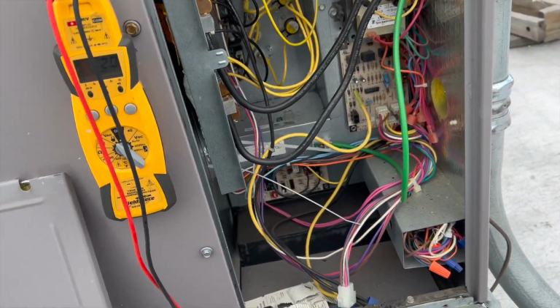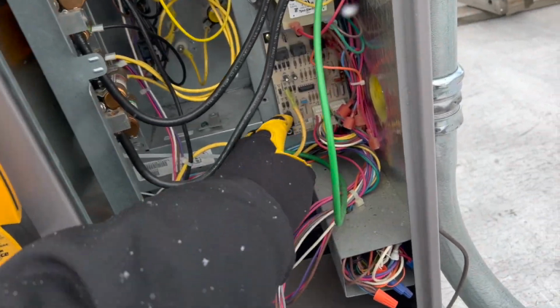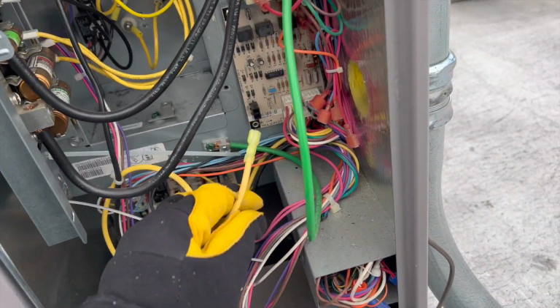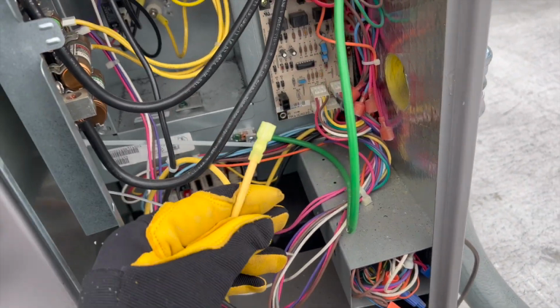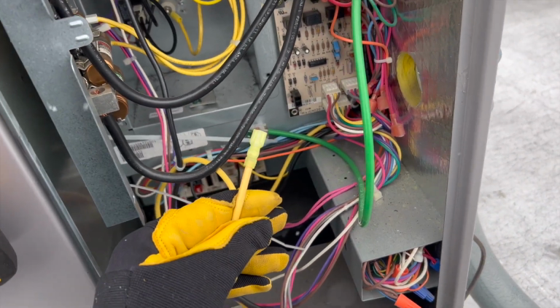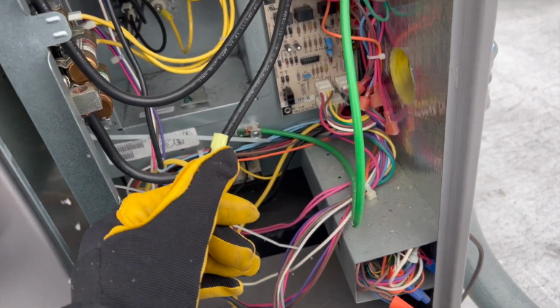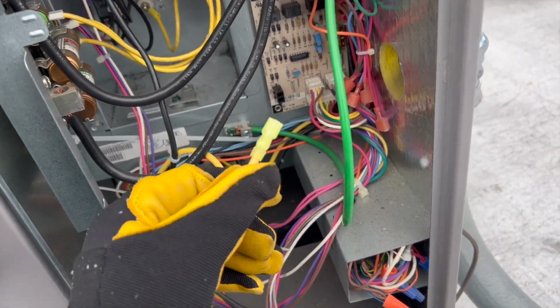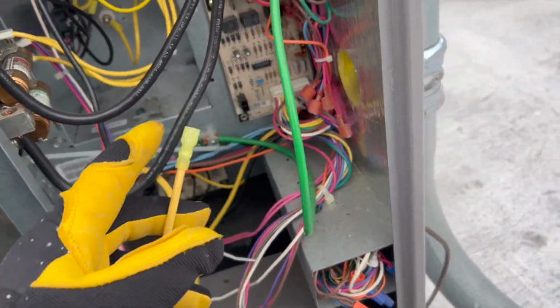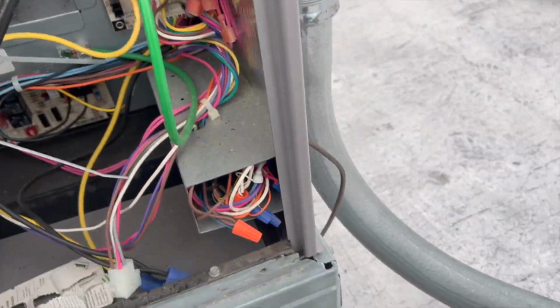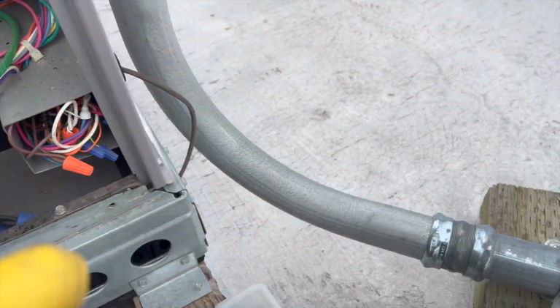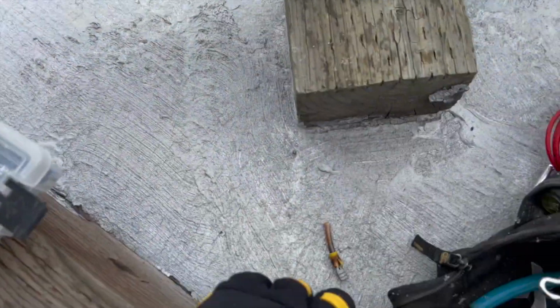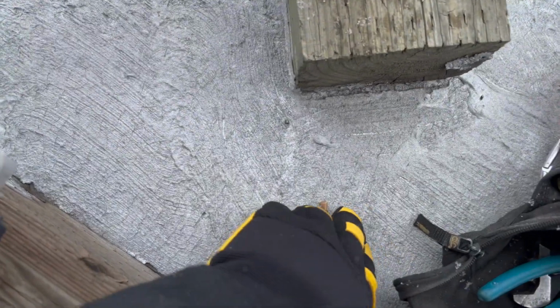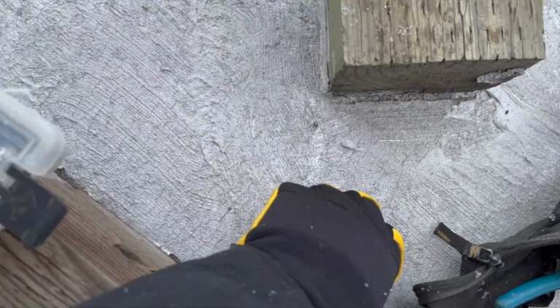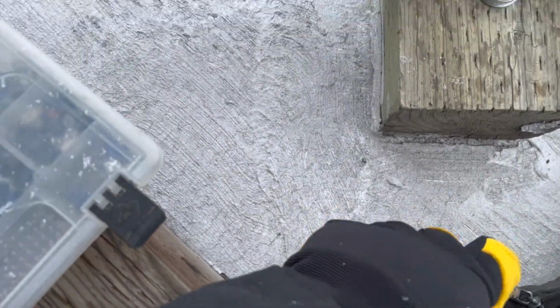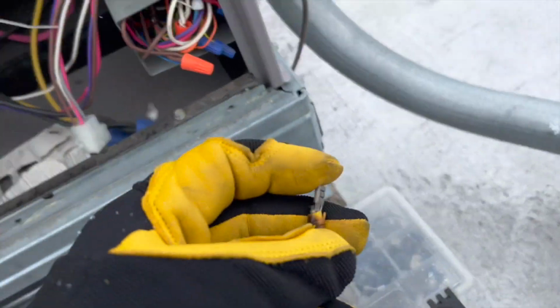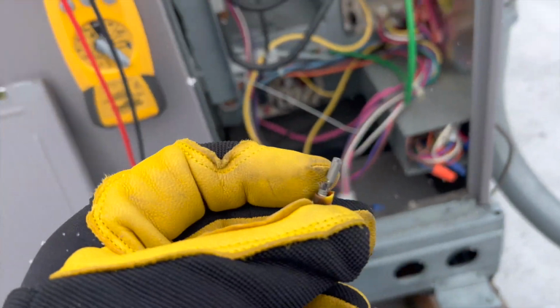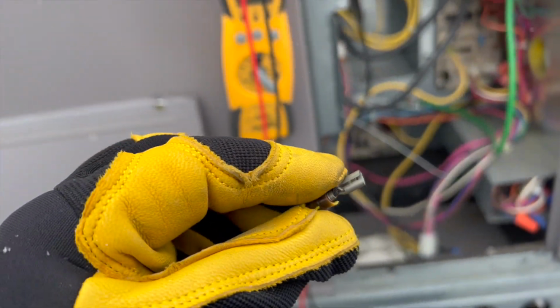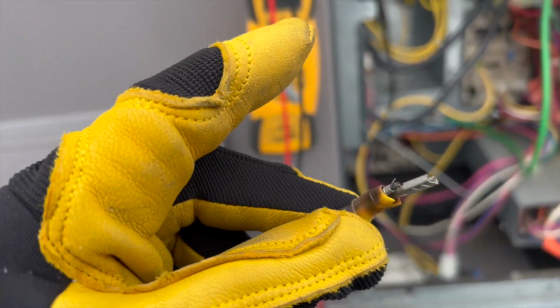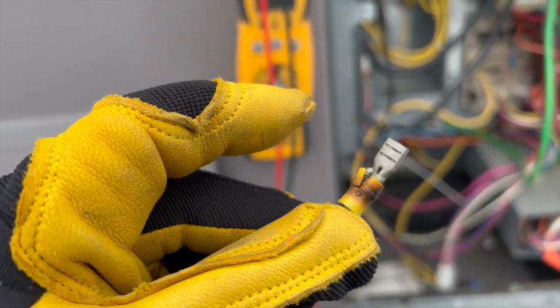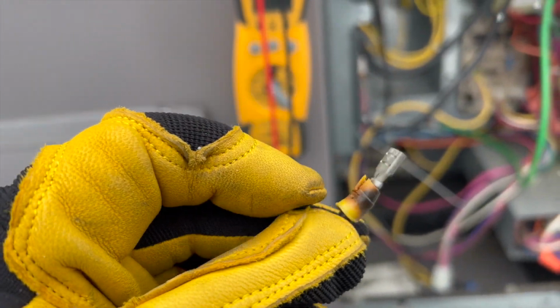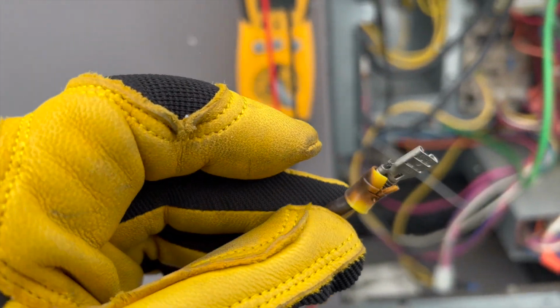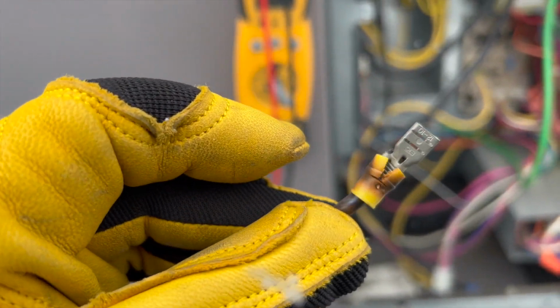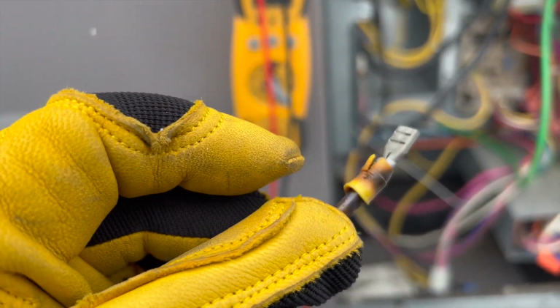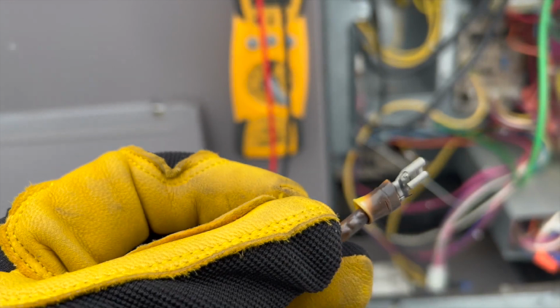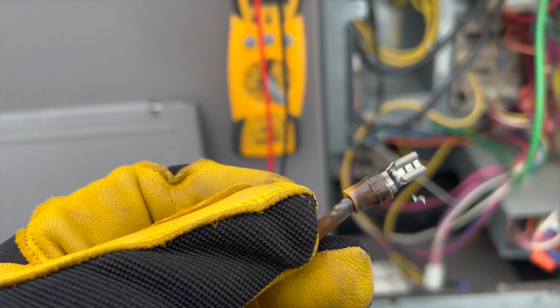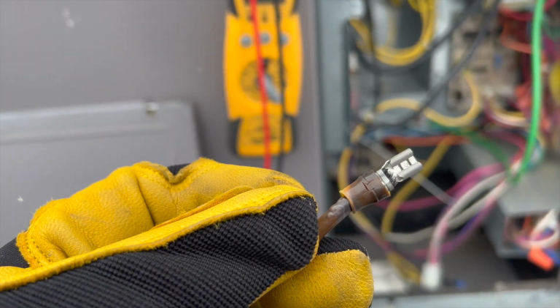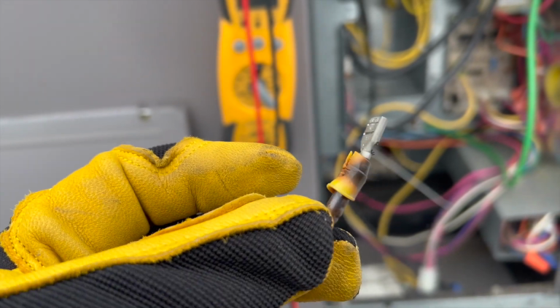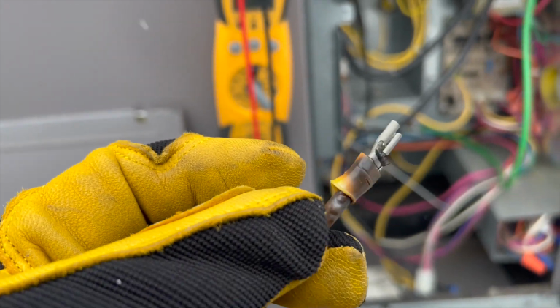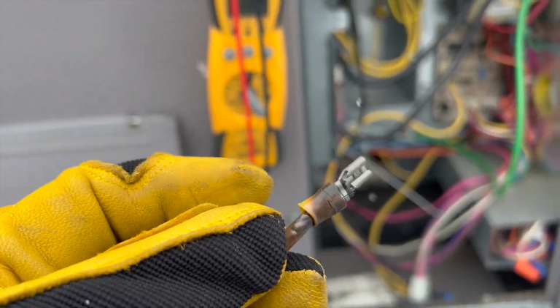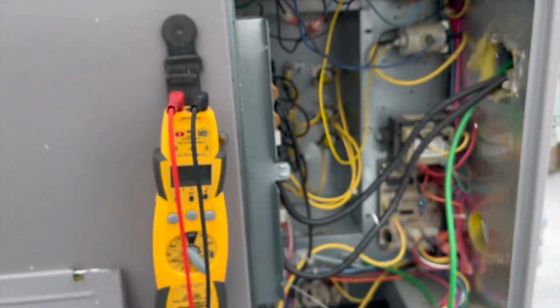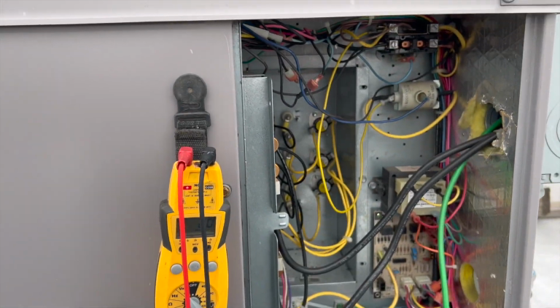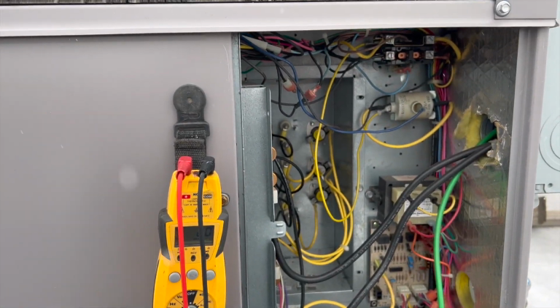I'm guessing this thing hasn't been serviced ever. All right, so we've got our new wire end on there — brand new. That's the old one right there. It's probably still okay for a while, but I'm here, so why not.